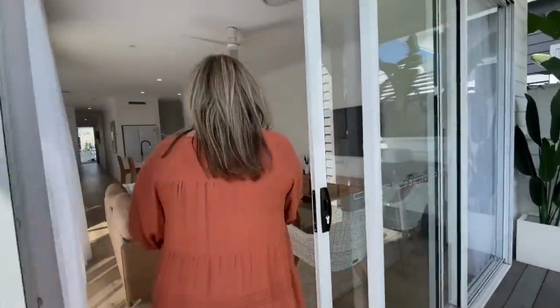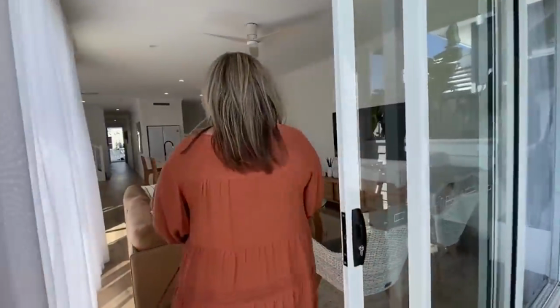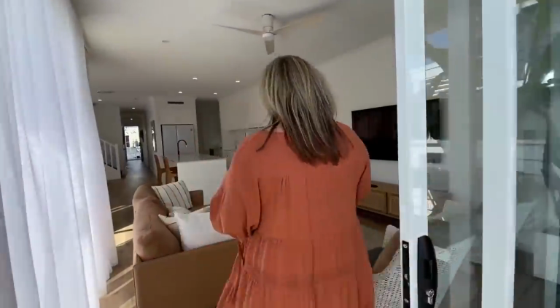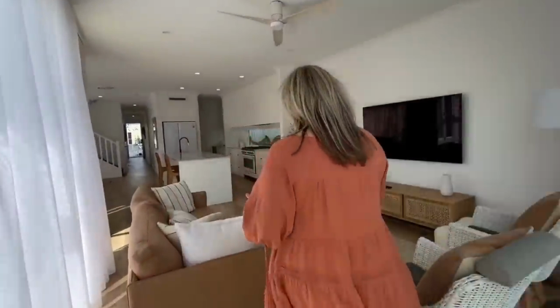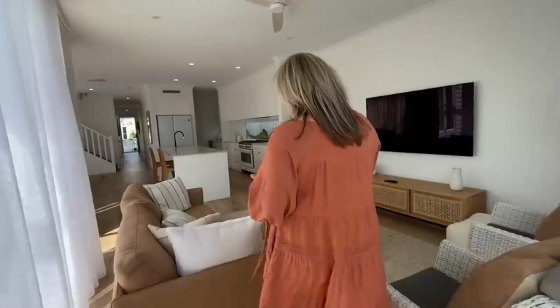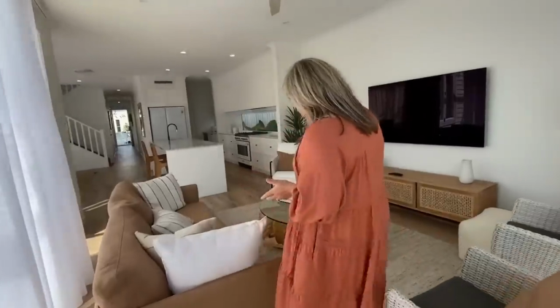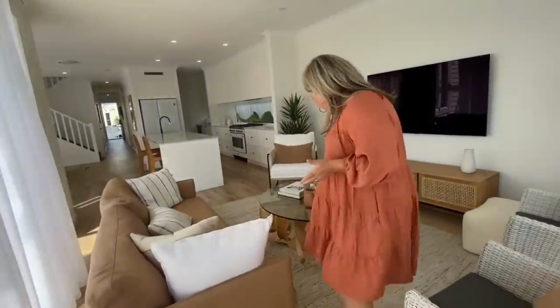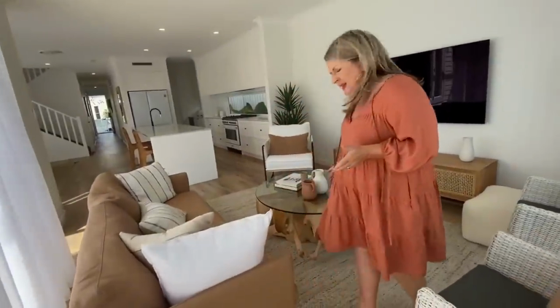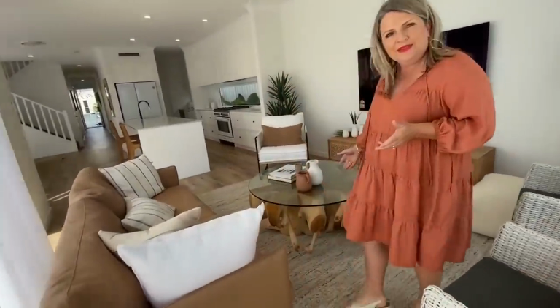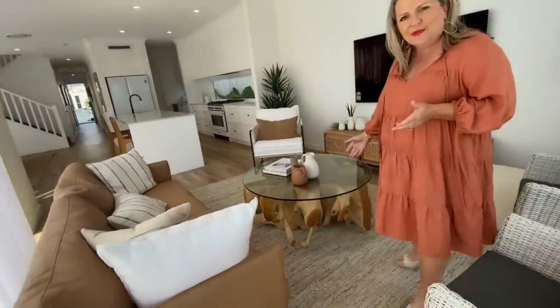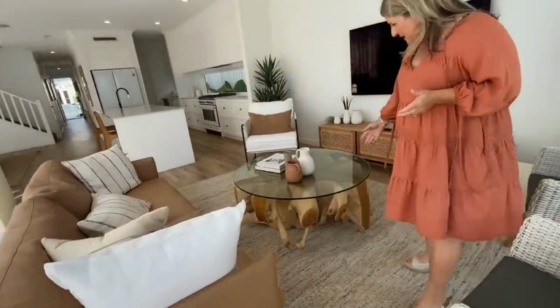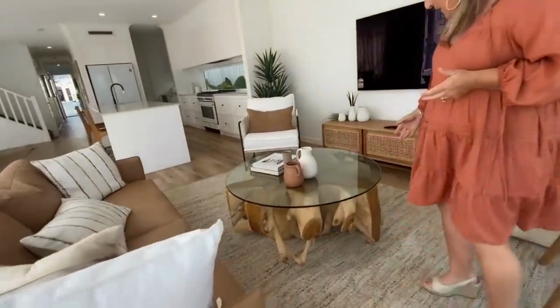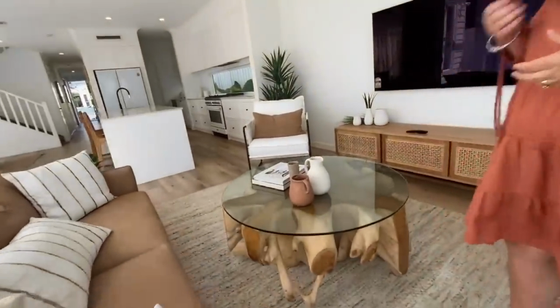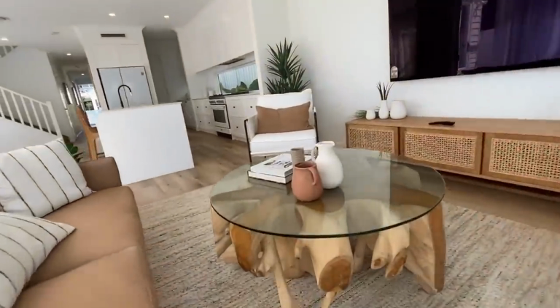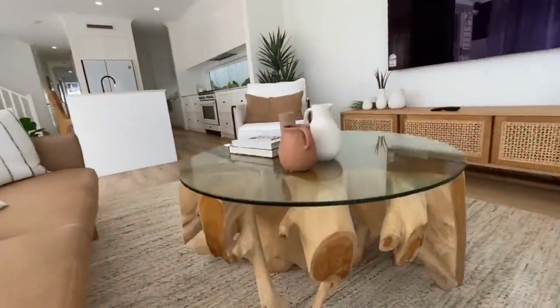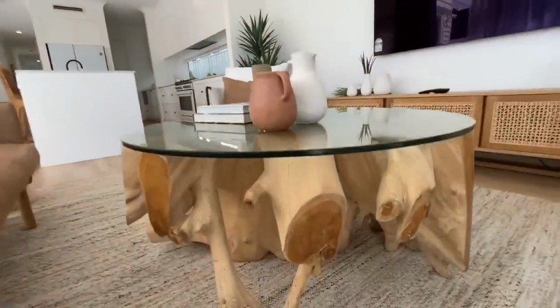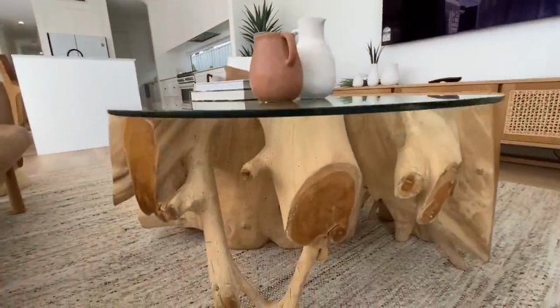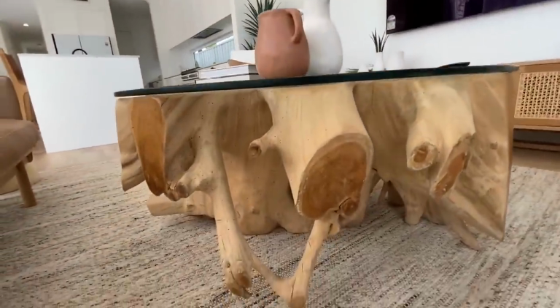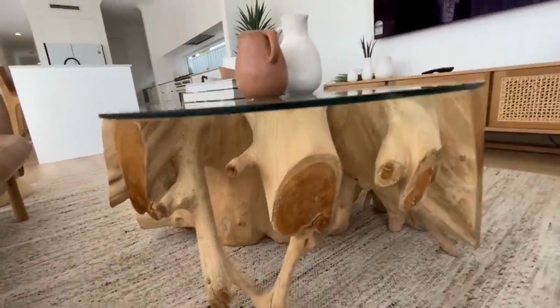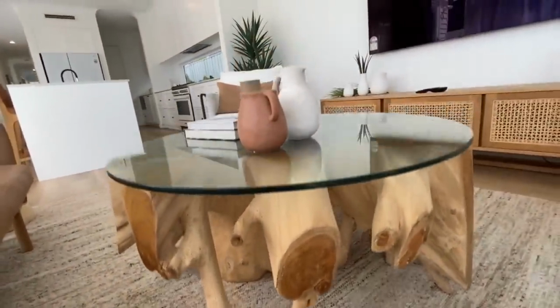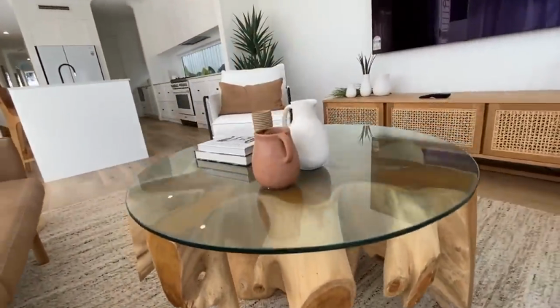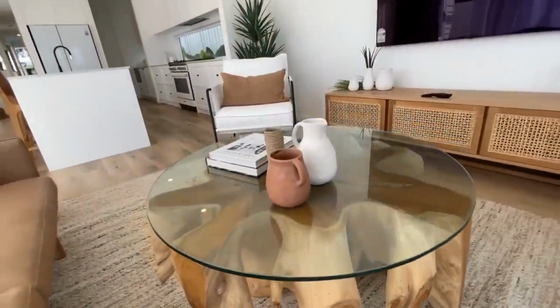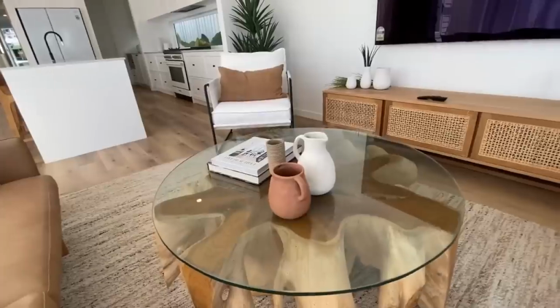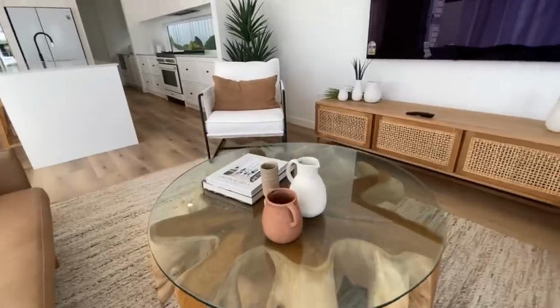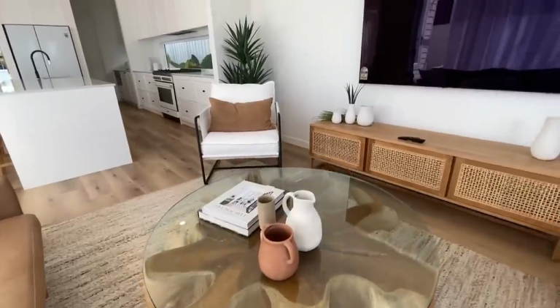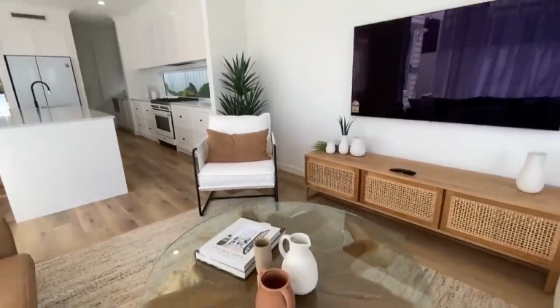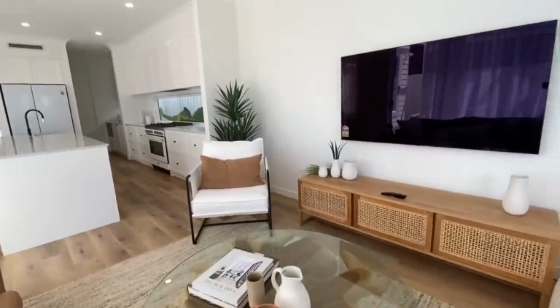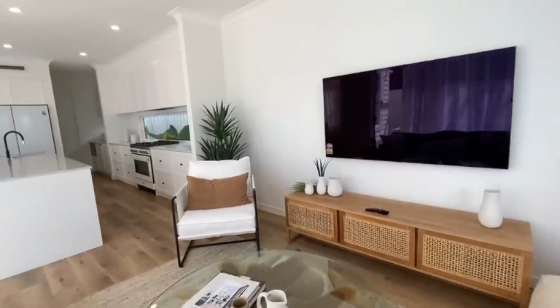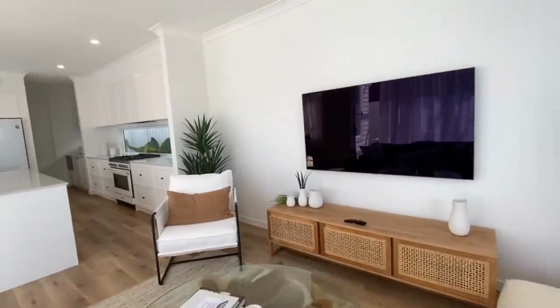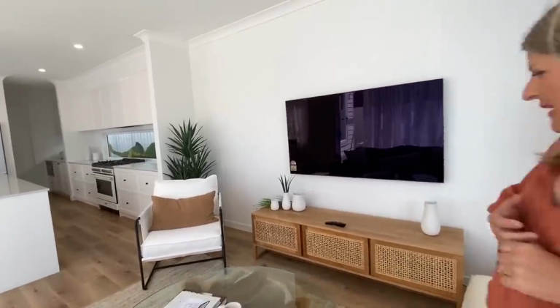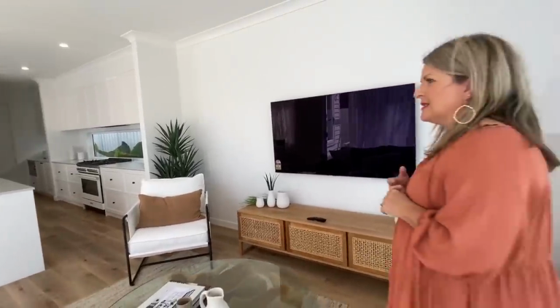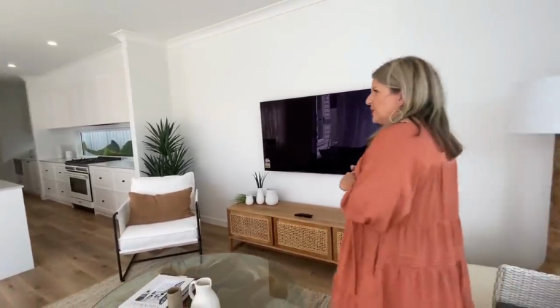I just want you to have a look at this coffee table — just look at the feature of it. What a beautiful piece. It's absolutely stunning. Everything in here is beautiful.